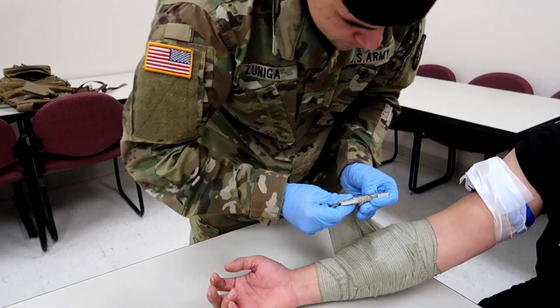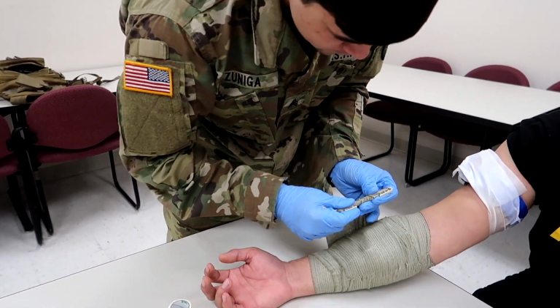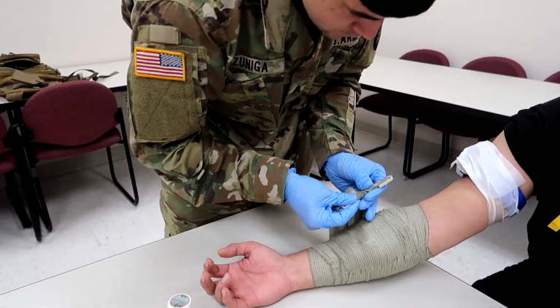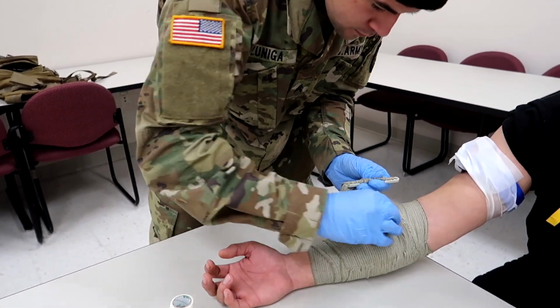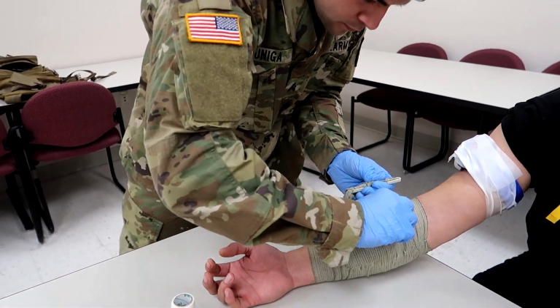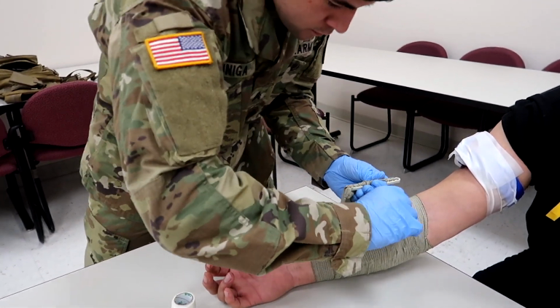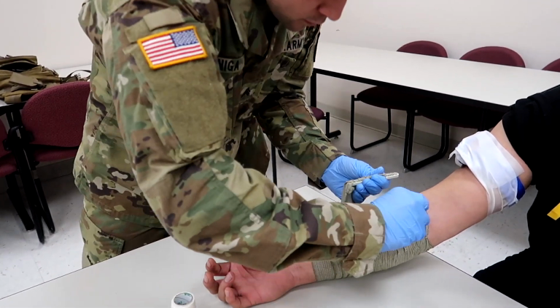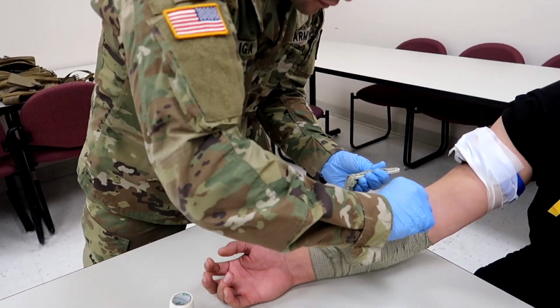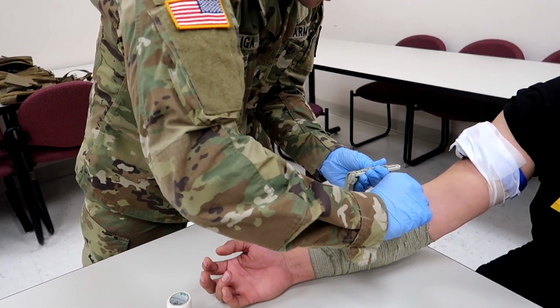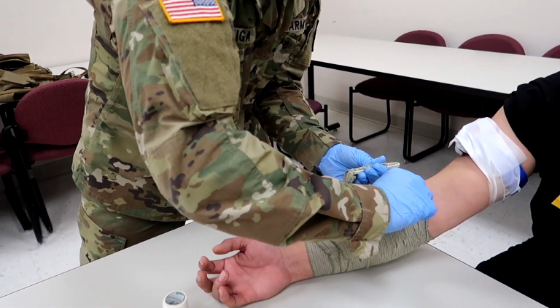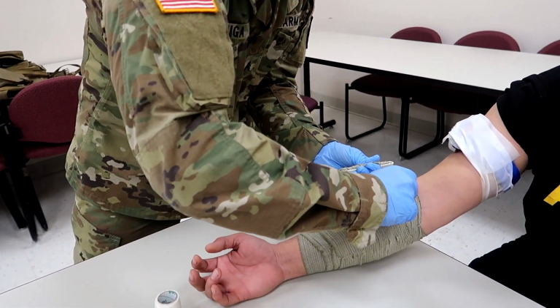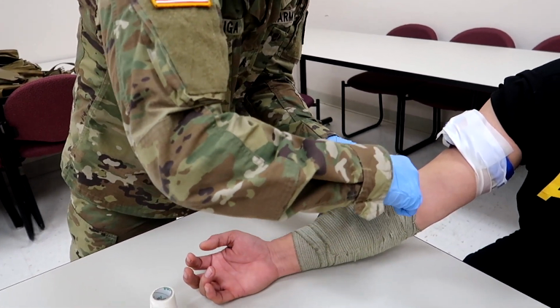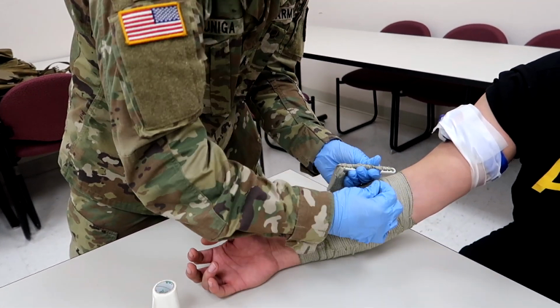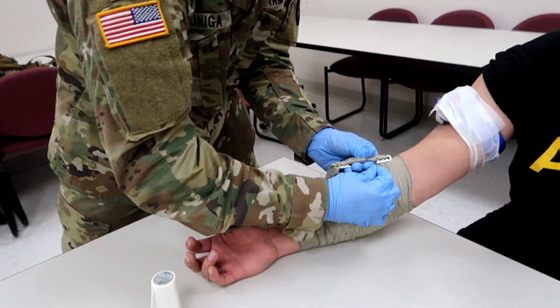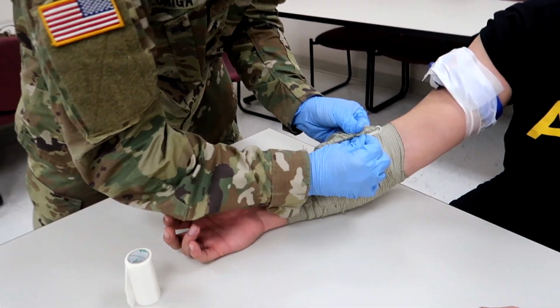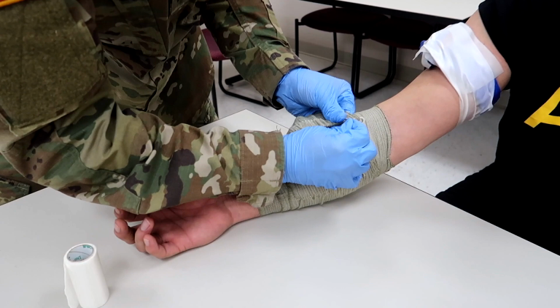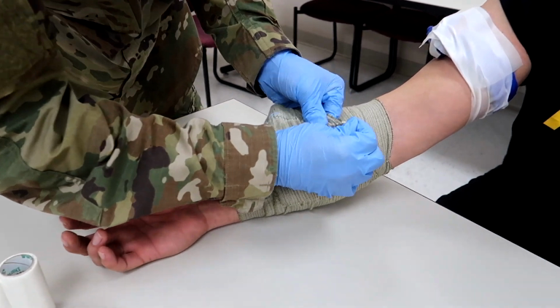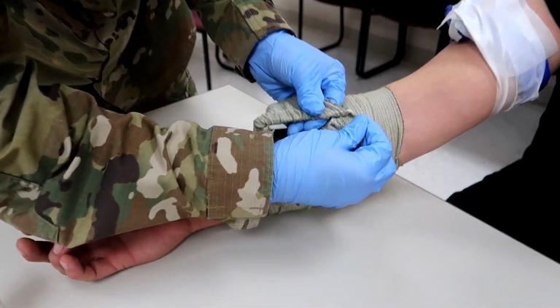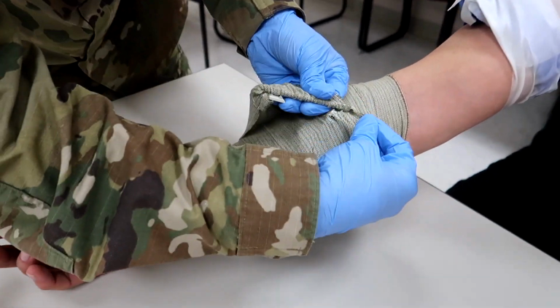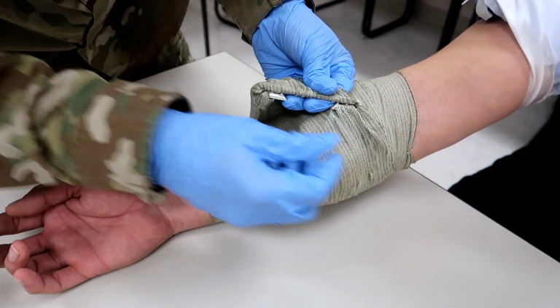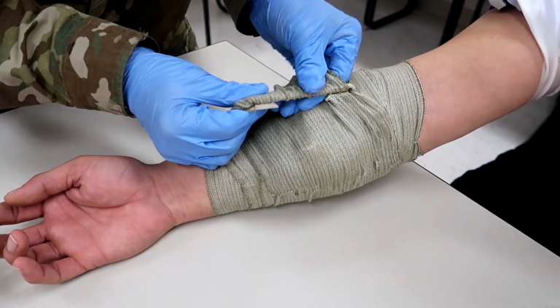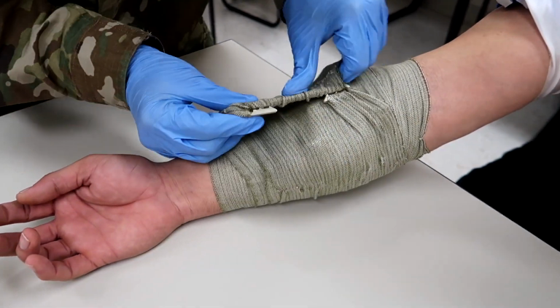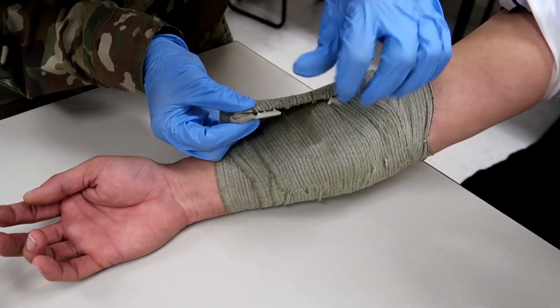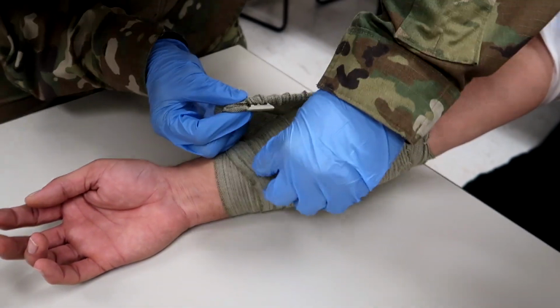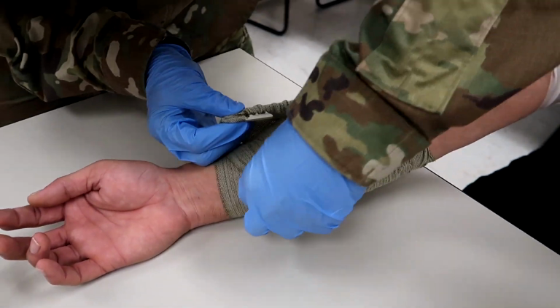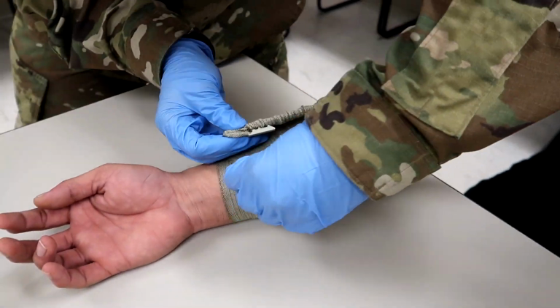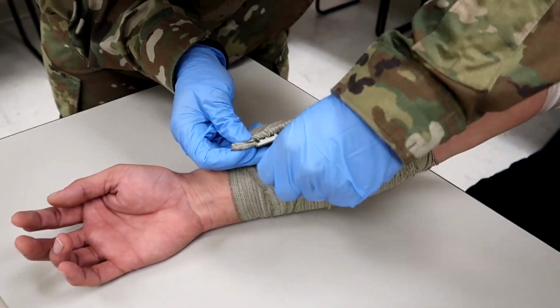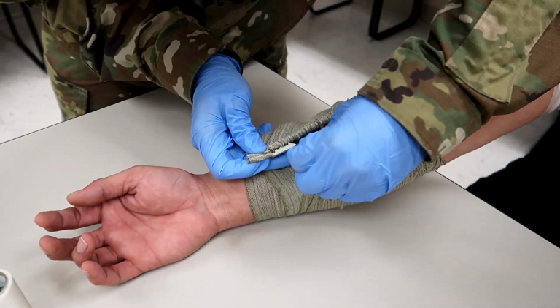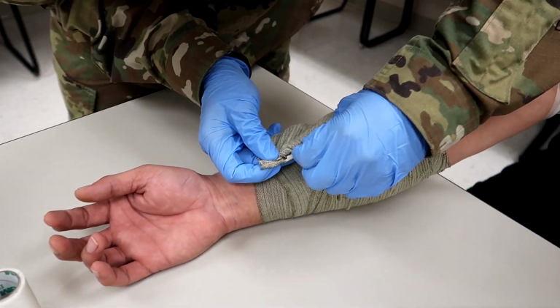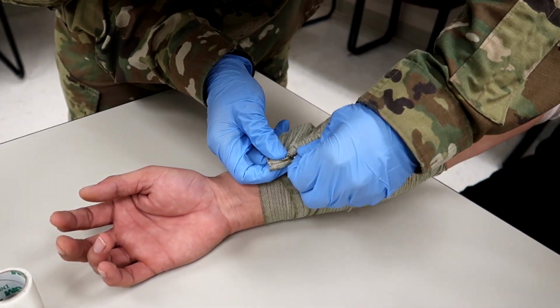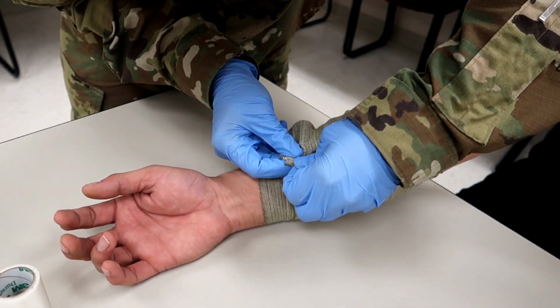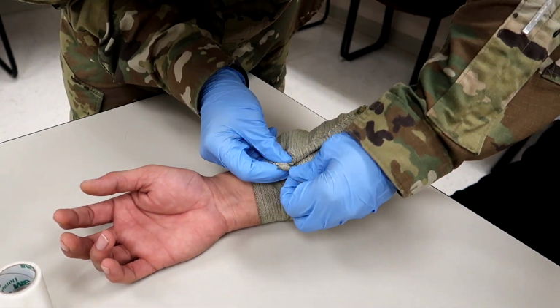Now he's going to secure the closure bar to the bandage — grab on and hook it.